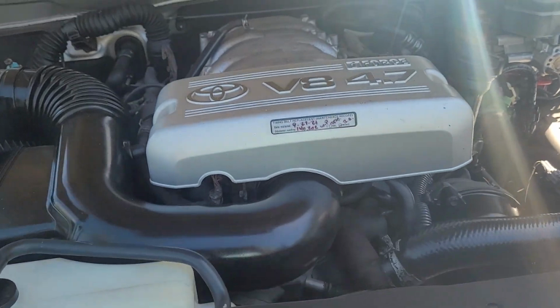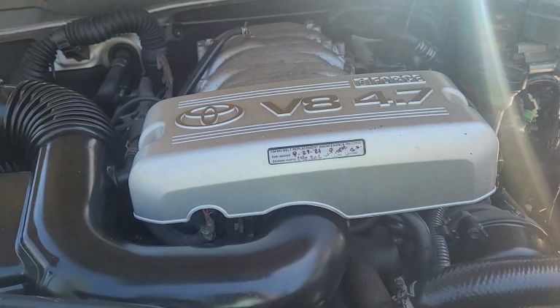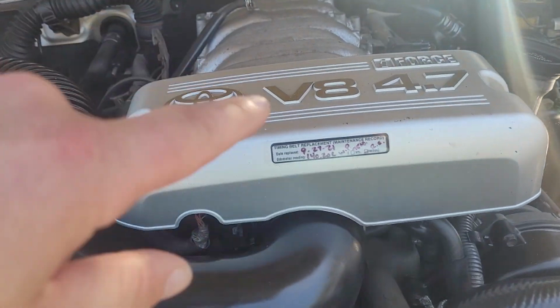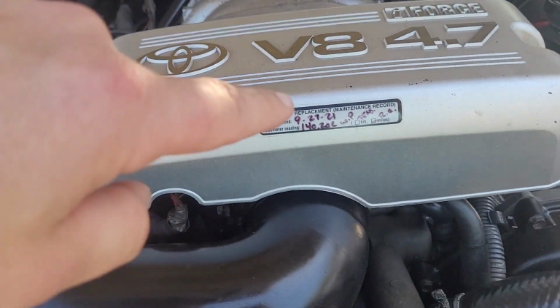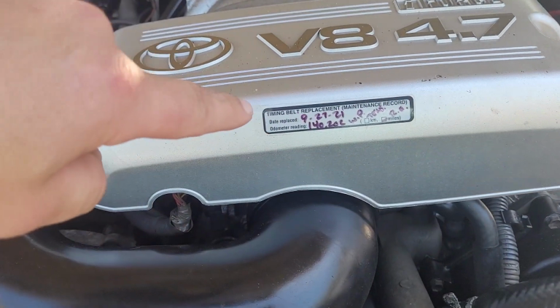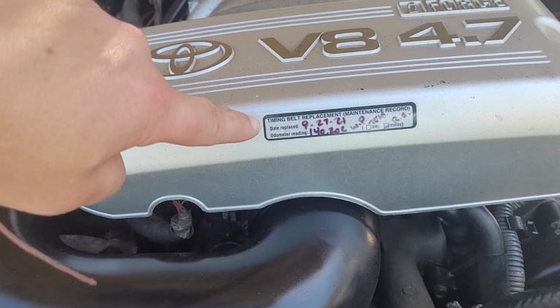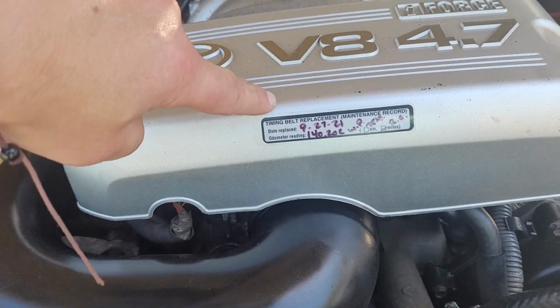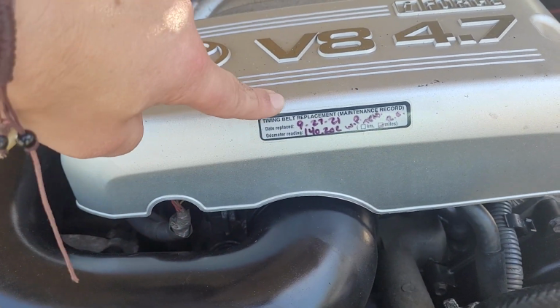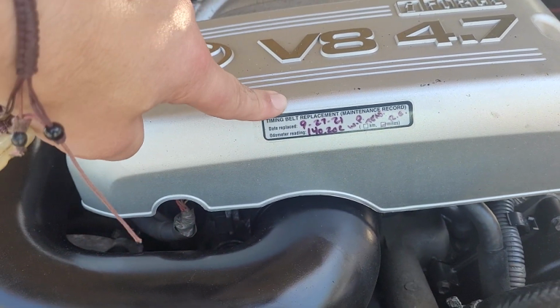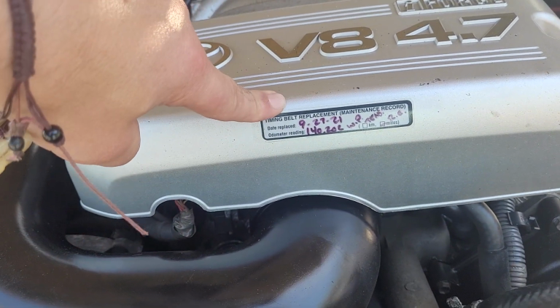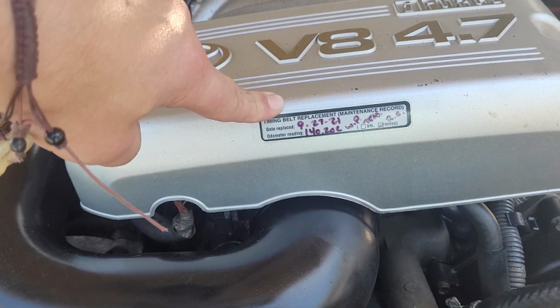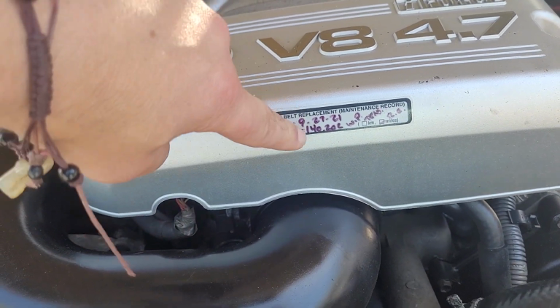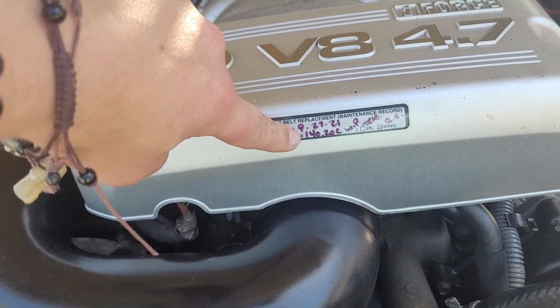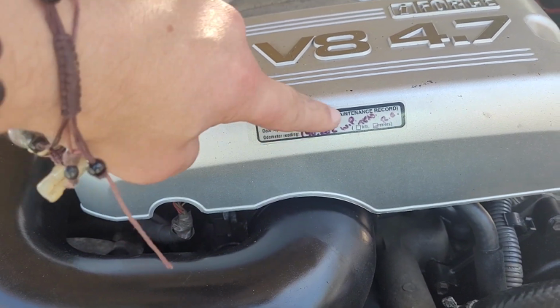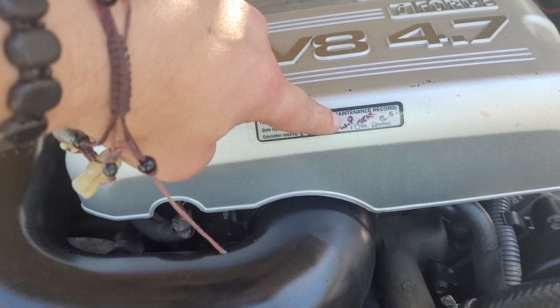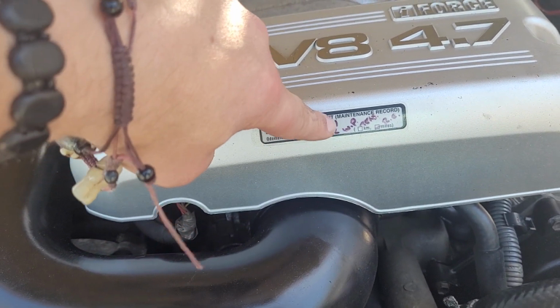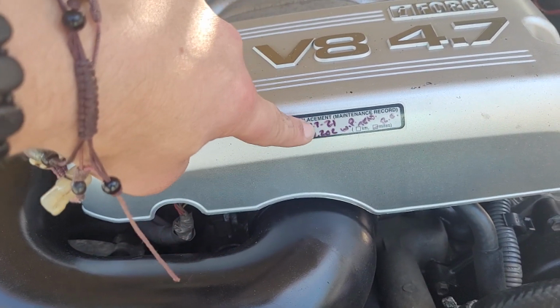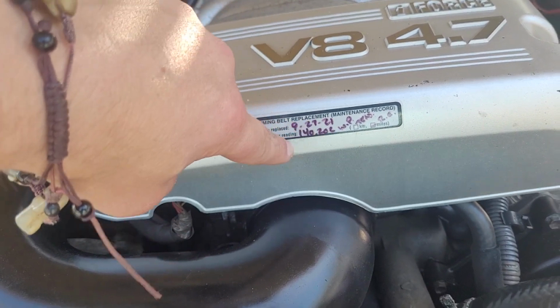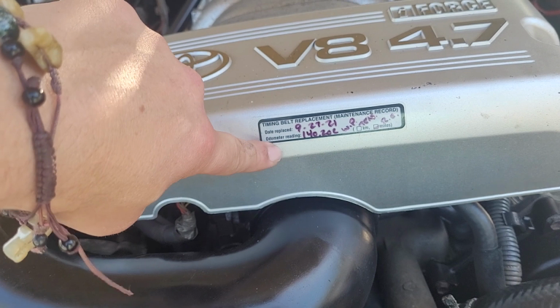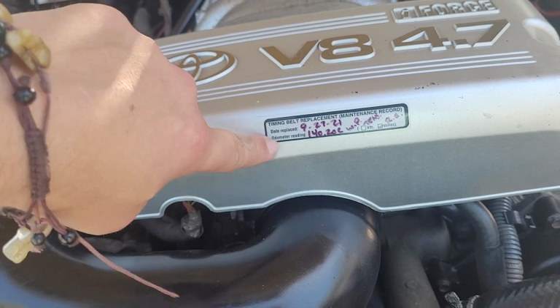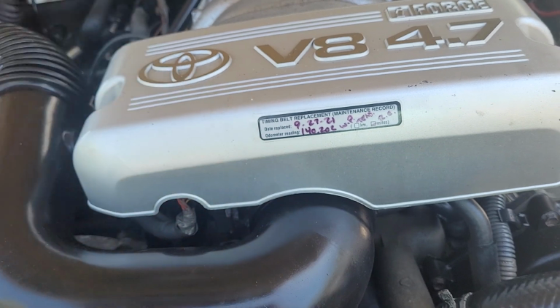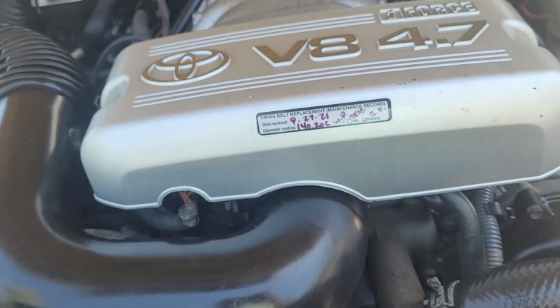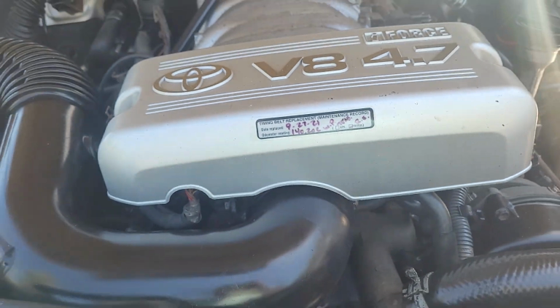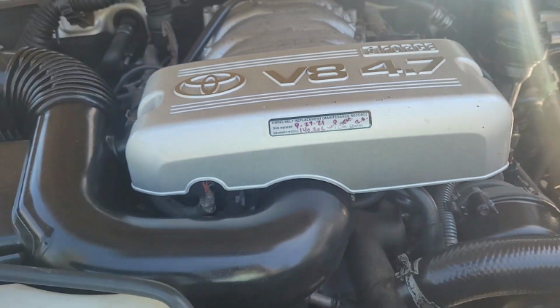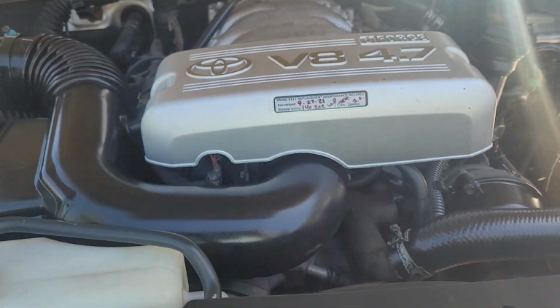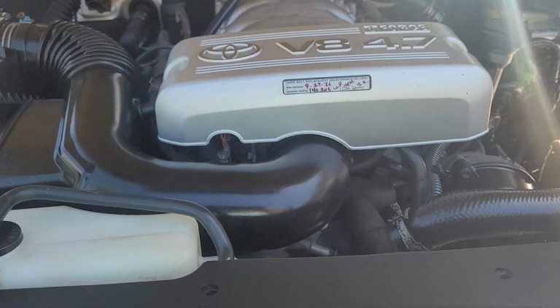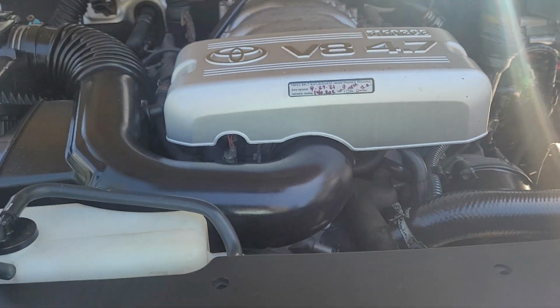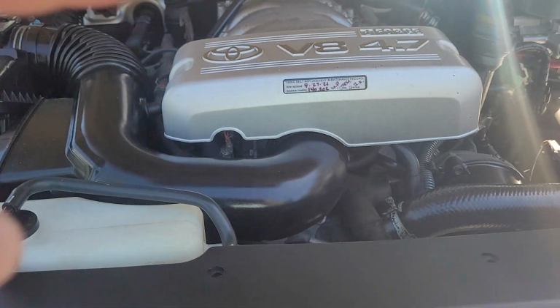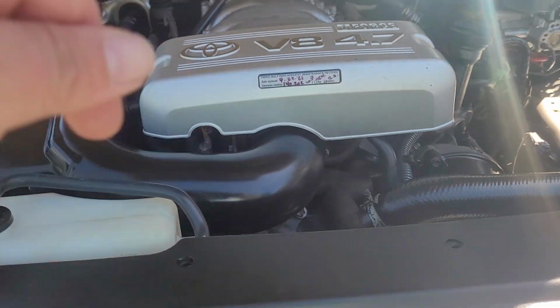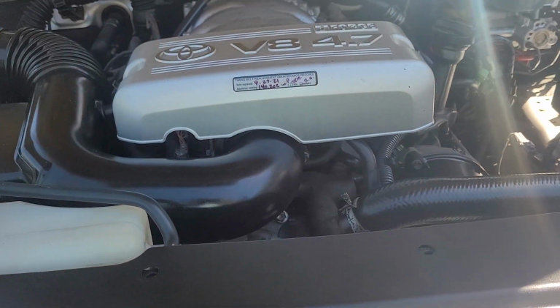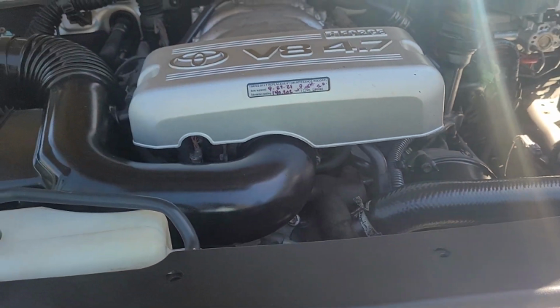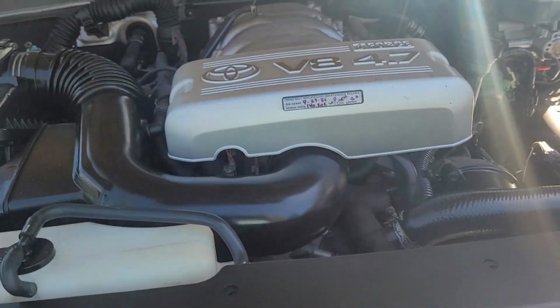Timing belt was done here — looks like with 140,000 miles in 2021. That's a big stamp there, I like to see that.